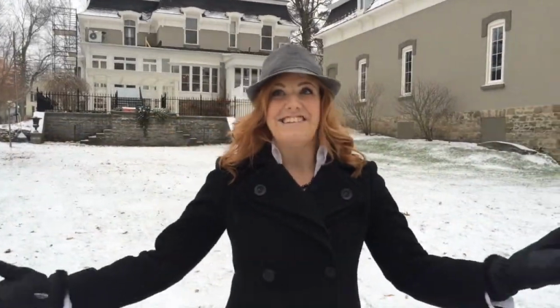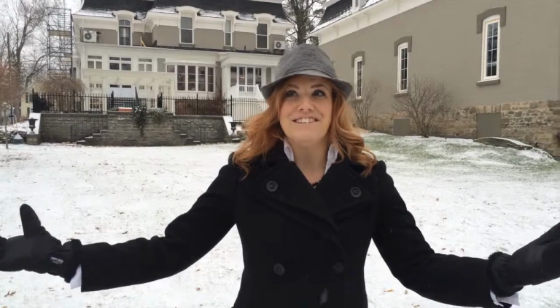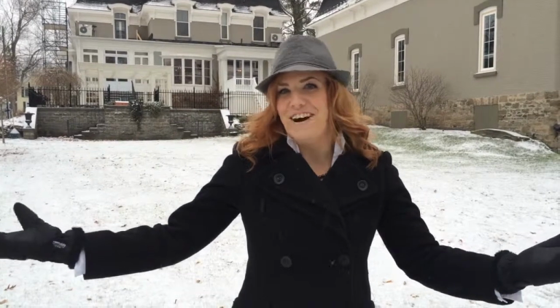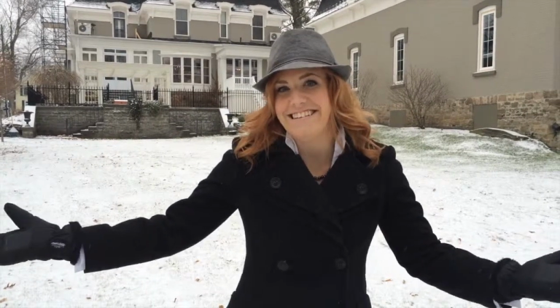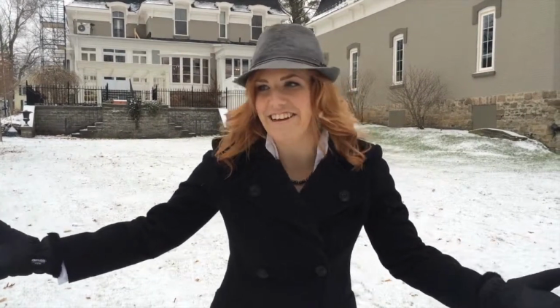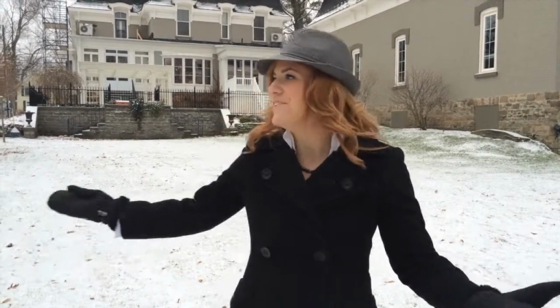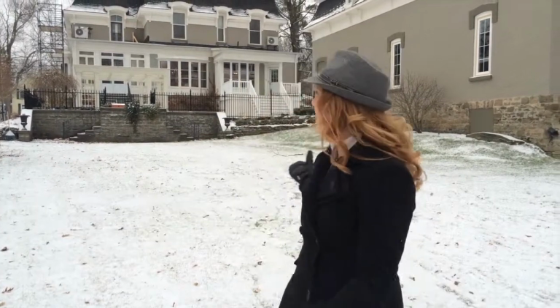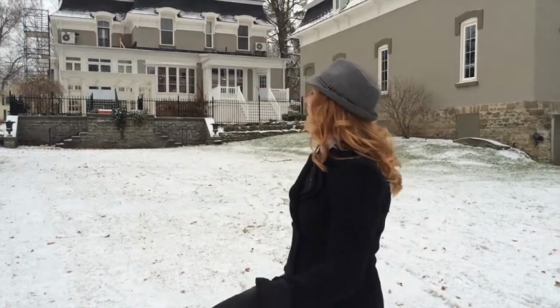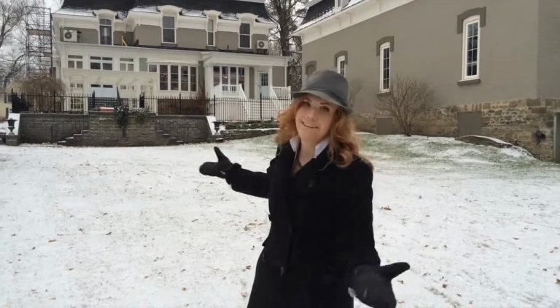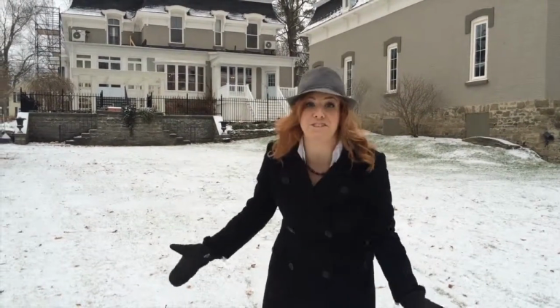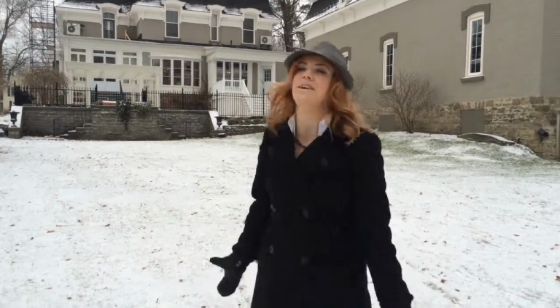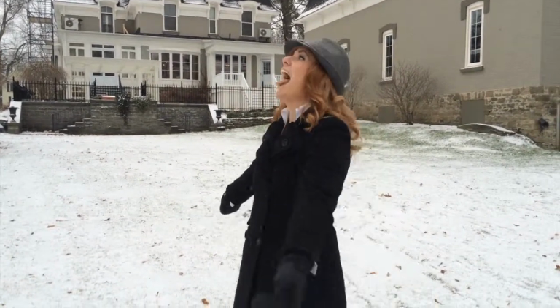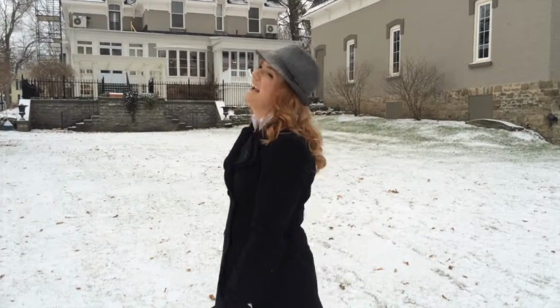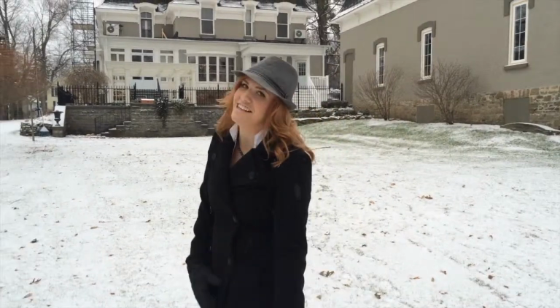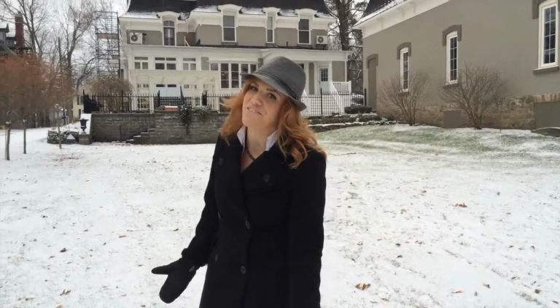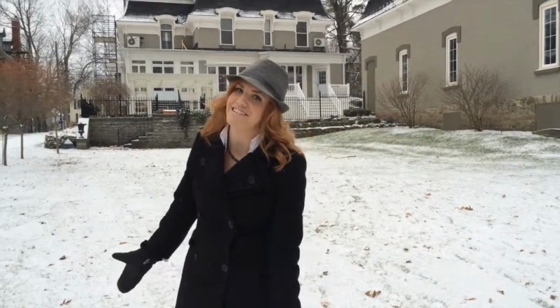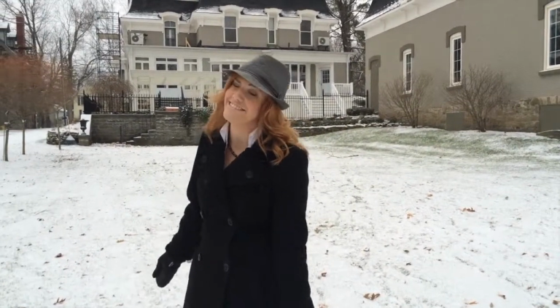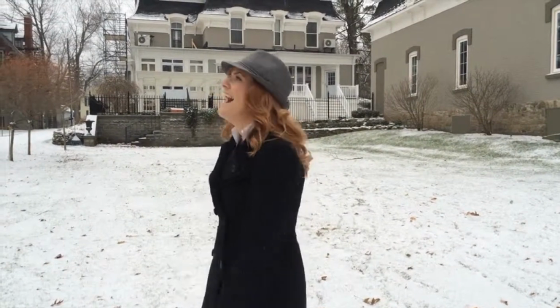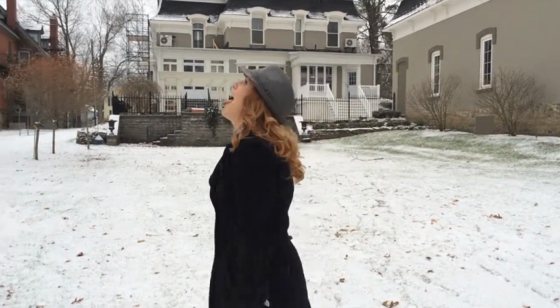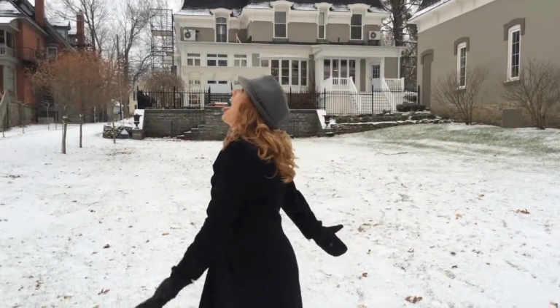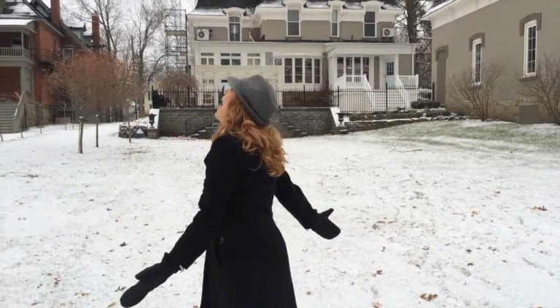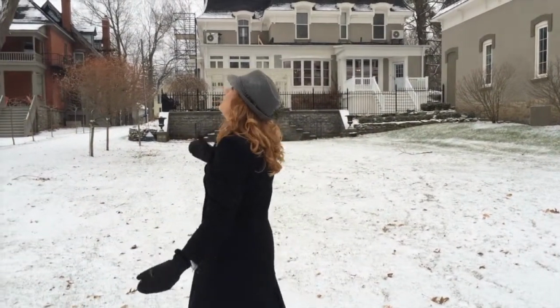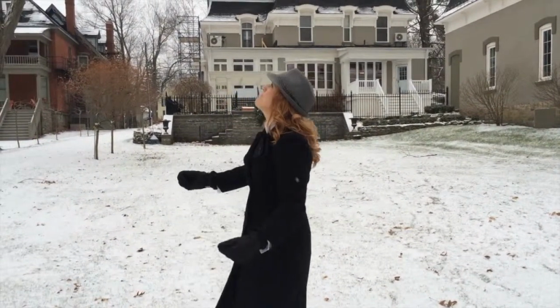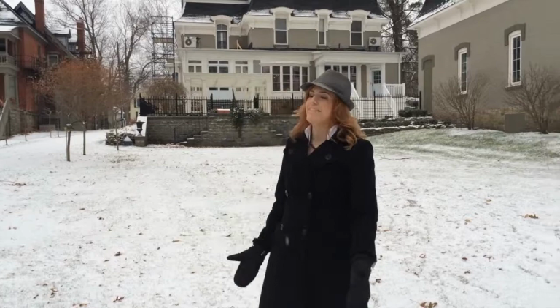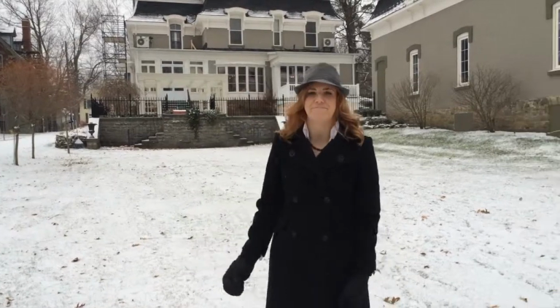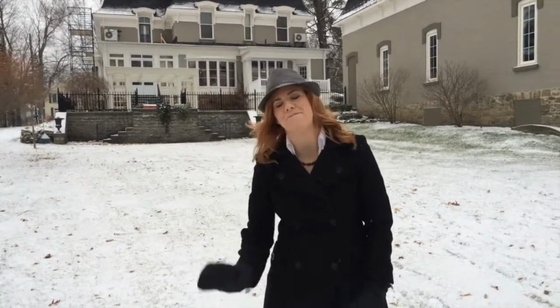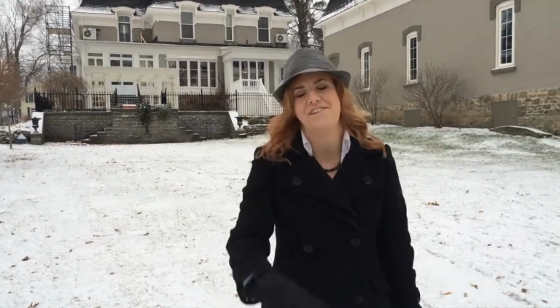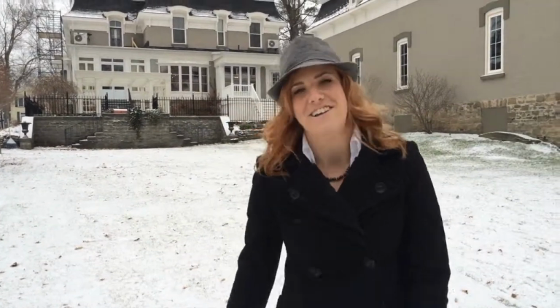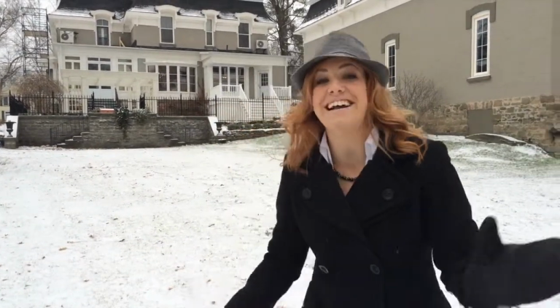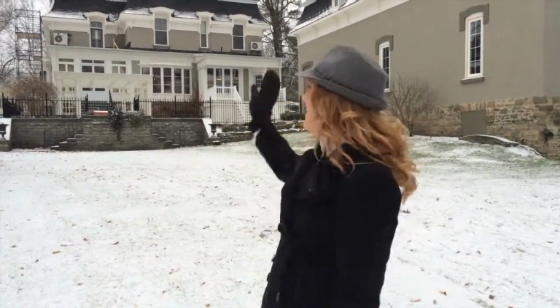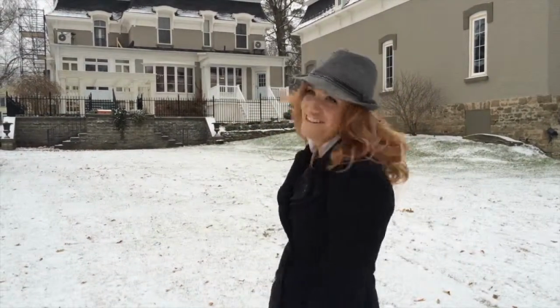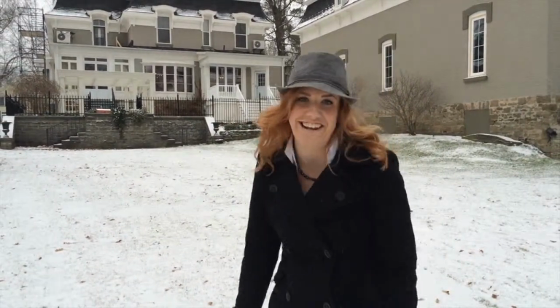It's the first snowfall of the season — look at it, it's gorgeous out here, right? And what do you have to do, of course? I have to catch a snowflake because it's good luck. Oh, I got one! That was good. Okay, anyway, sorry guys — back to what you're interested in.